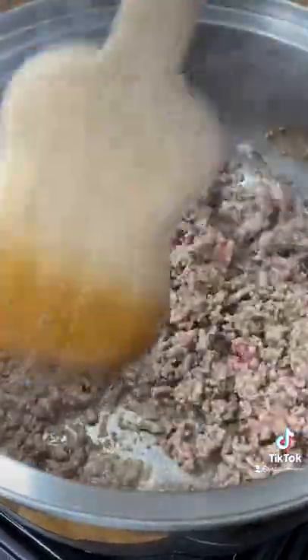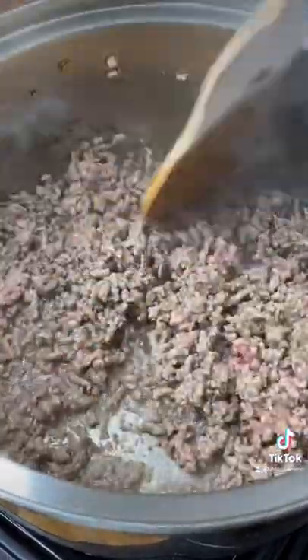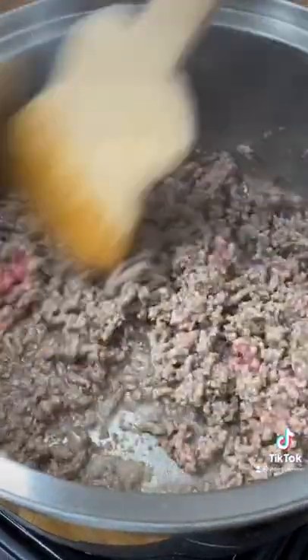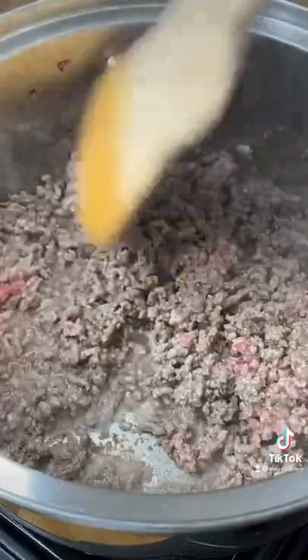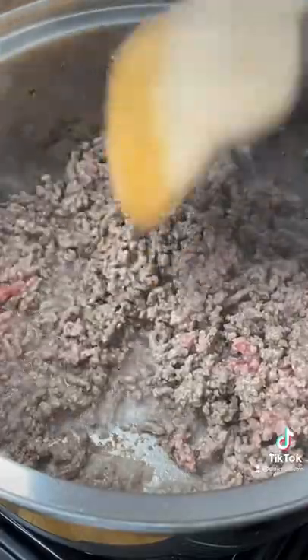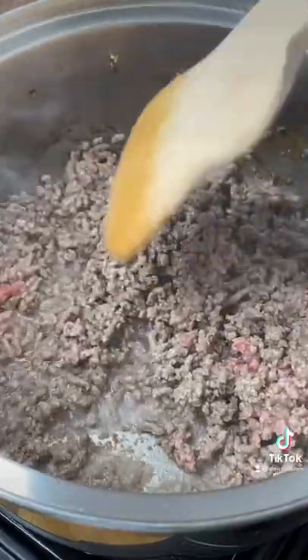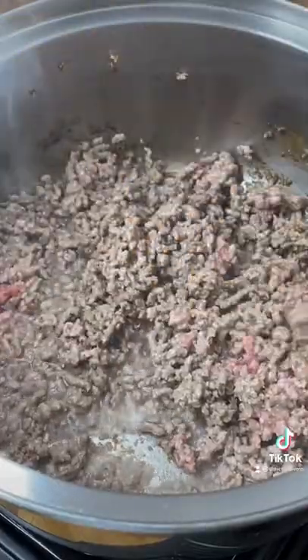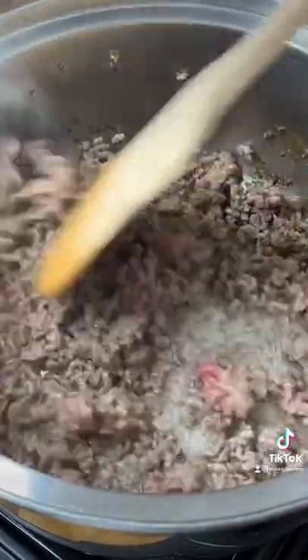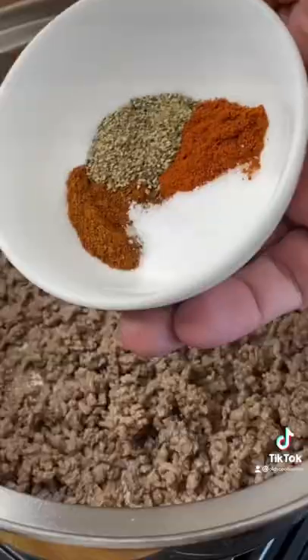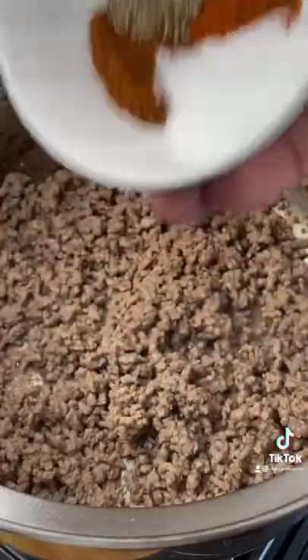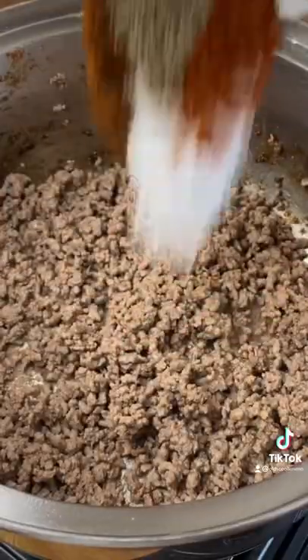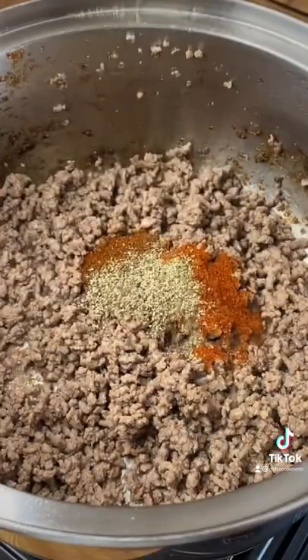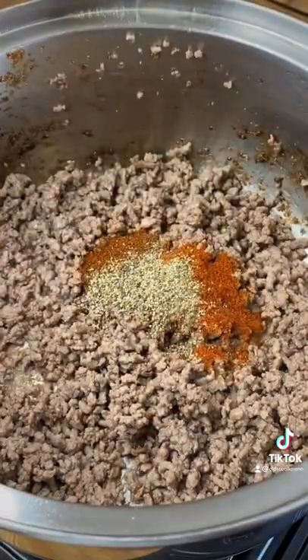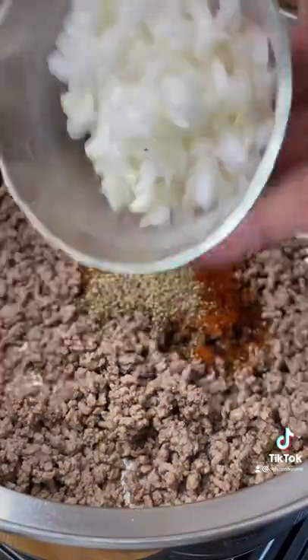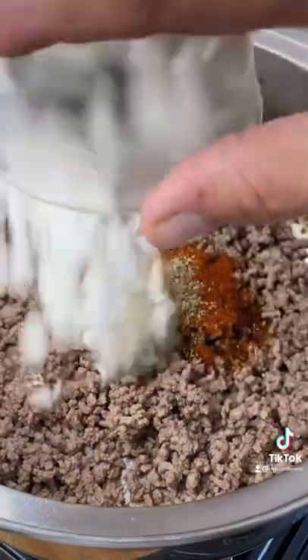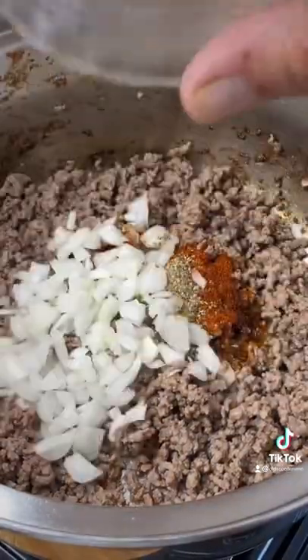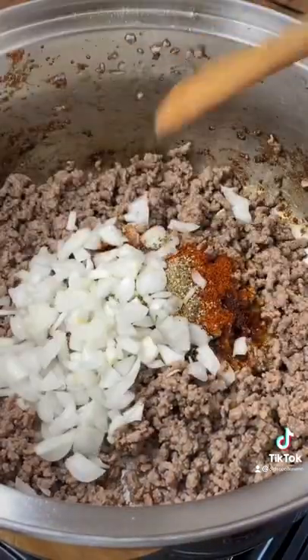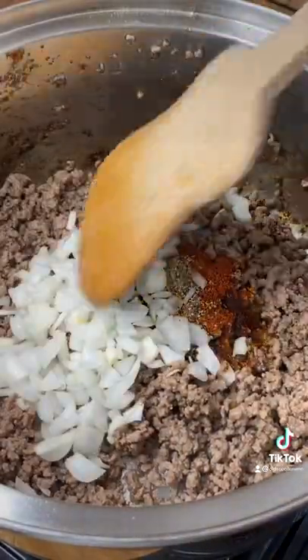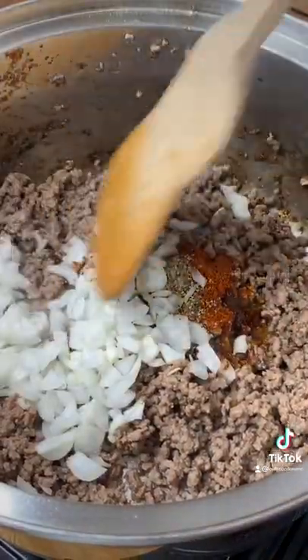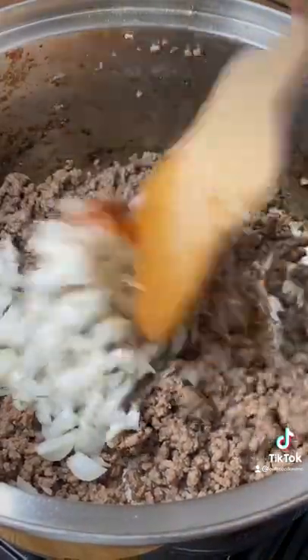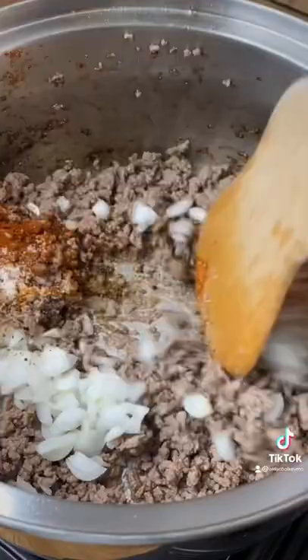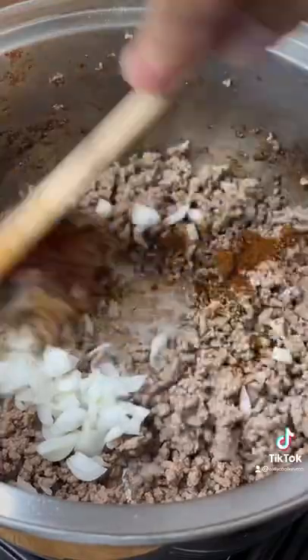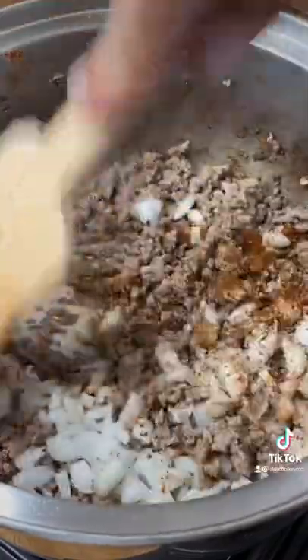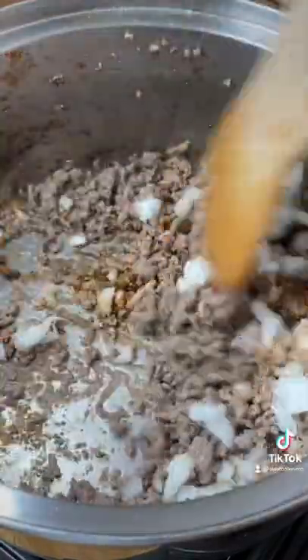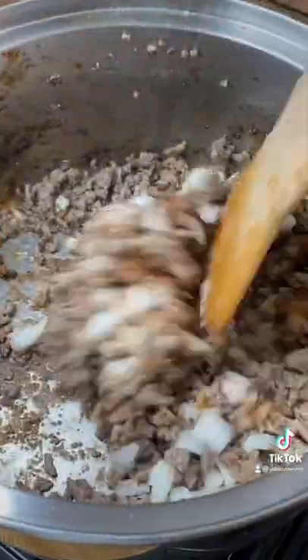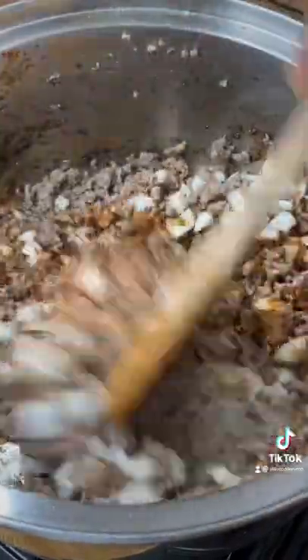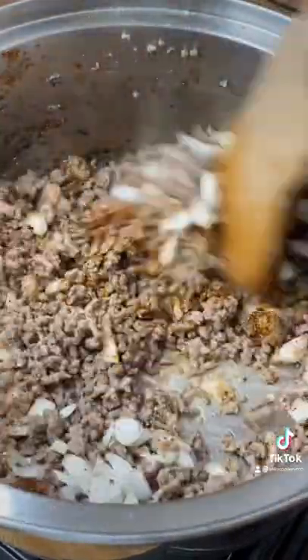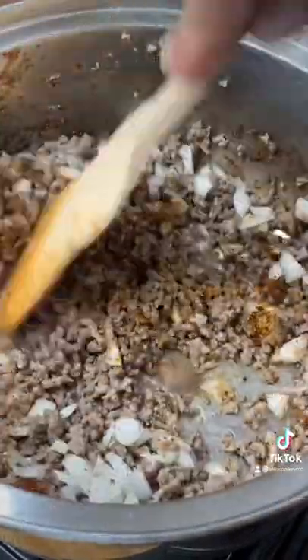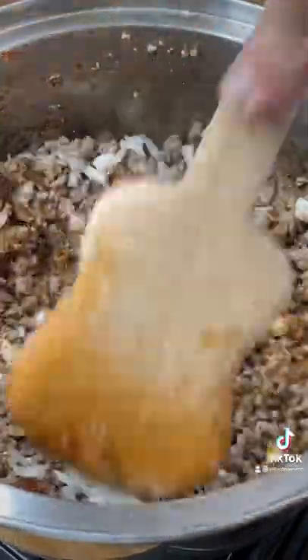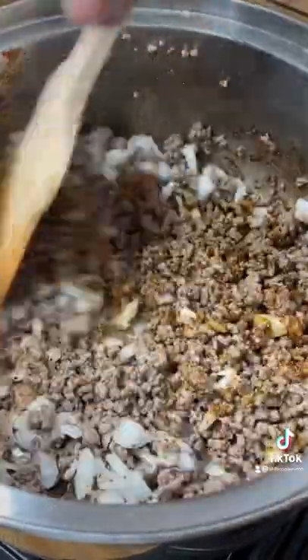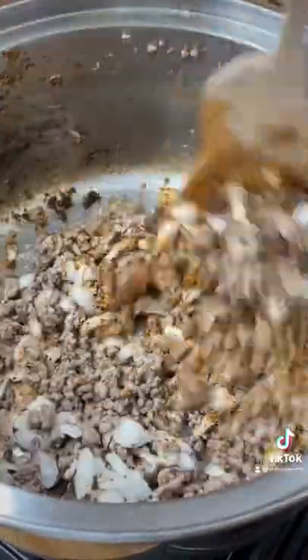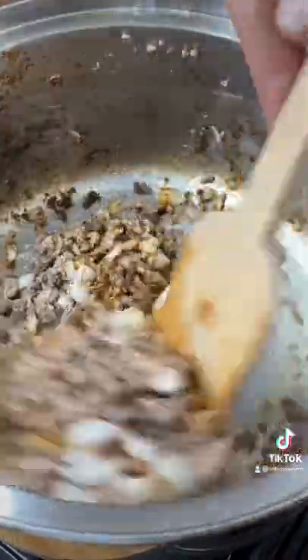Add paprika, chili powder, salt, and pepper. Add a little onion. Stir that around. The spices are going to bloom in that hot pan.